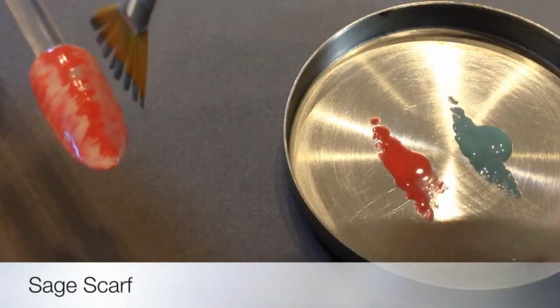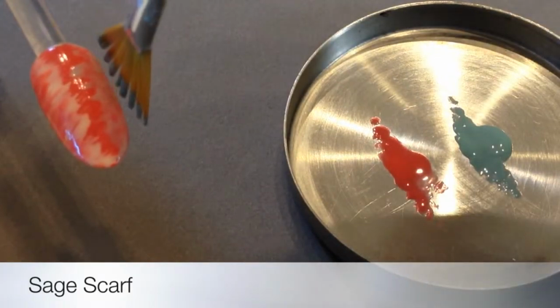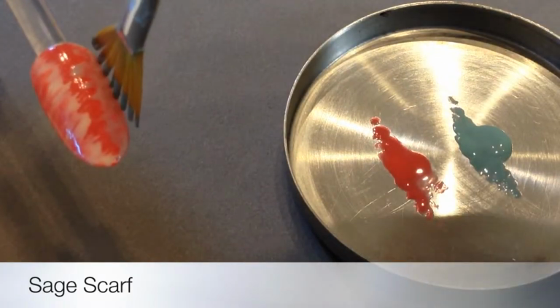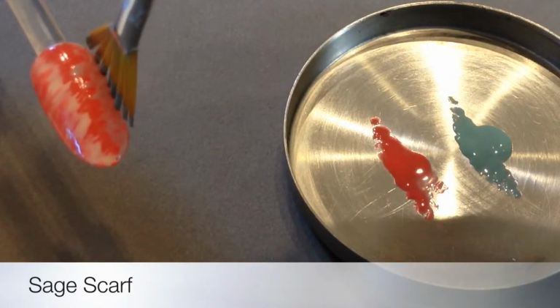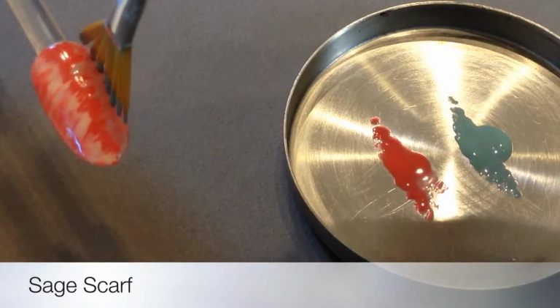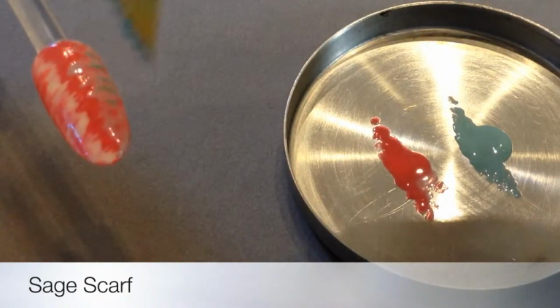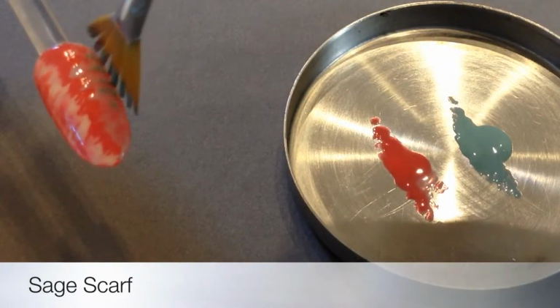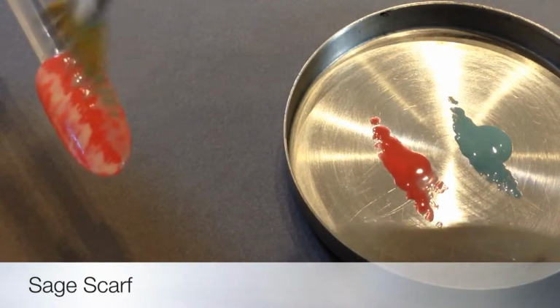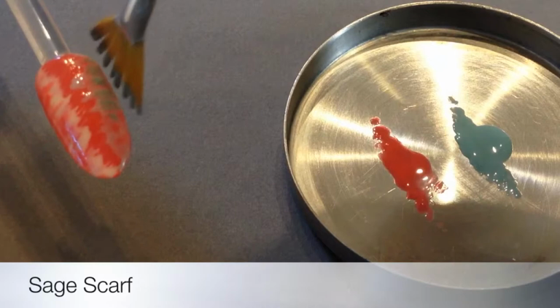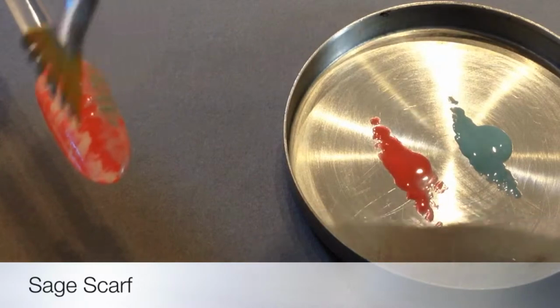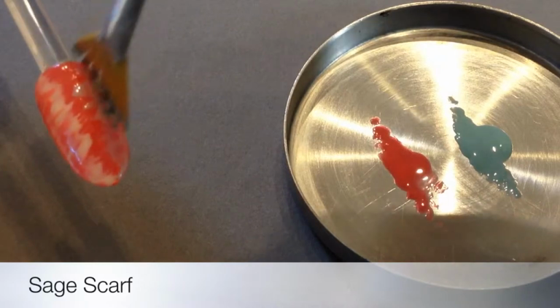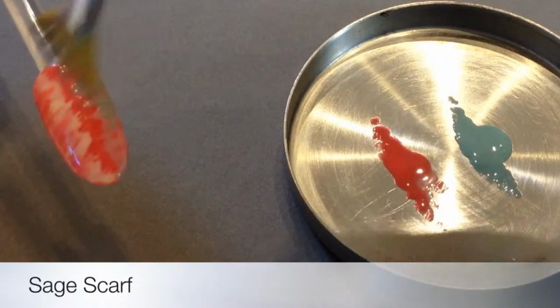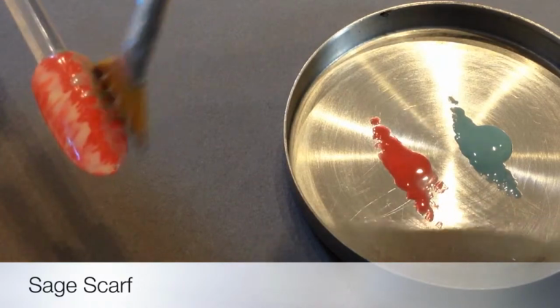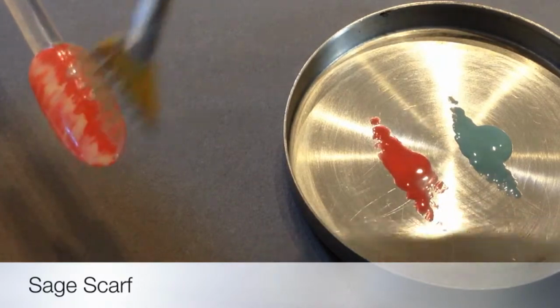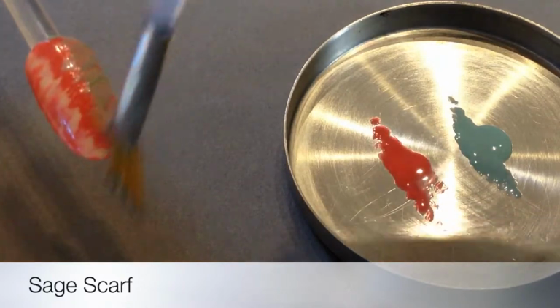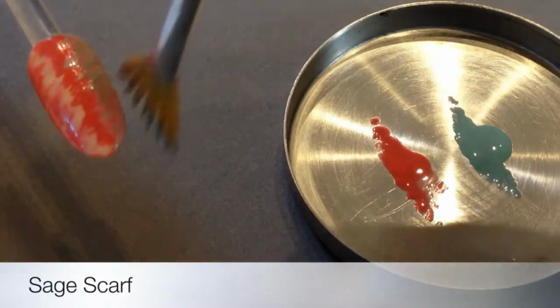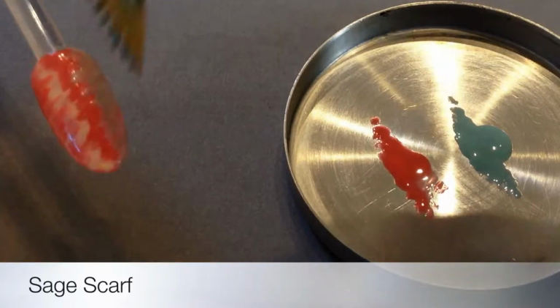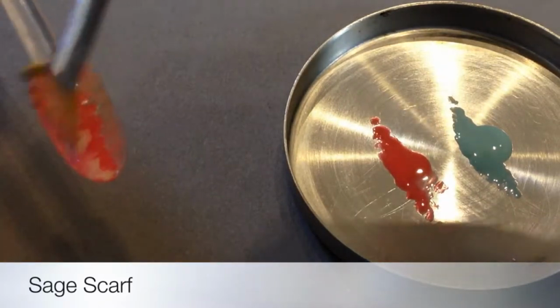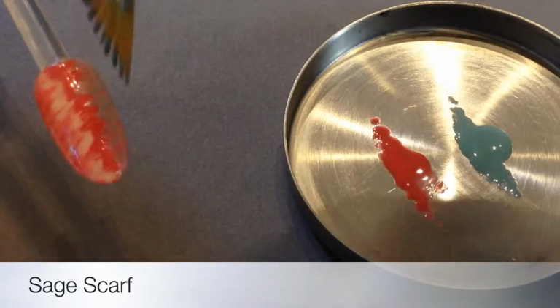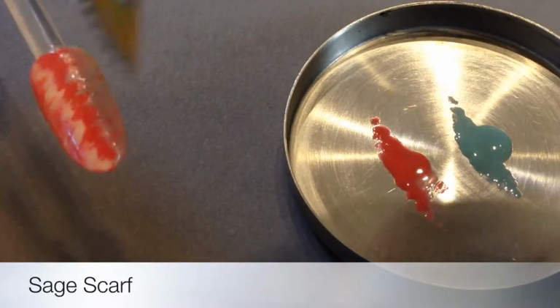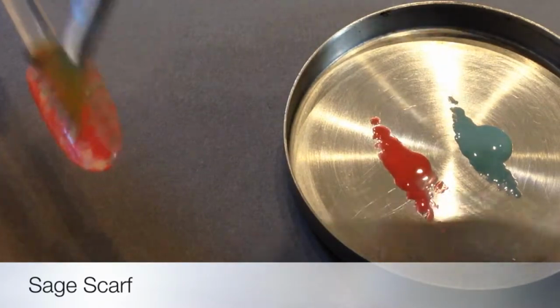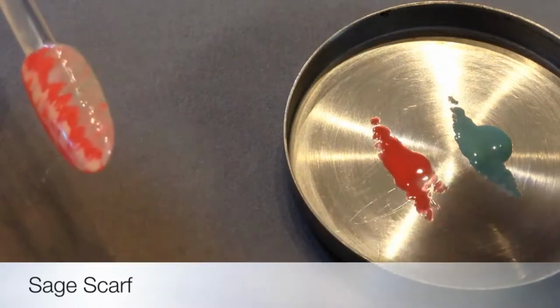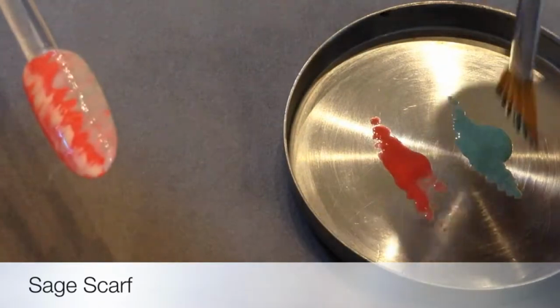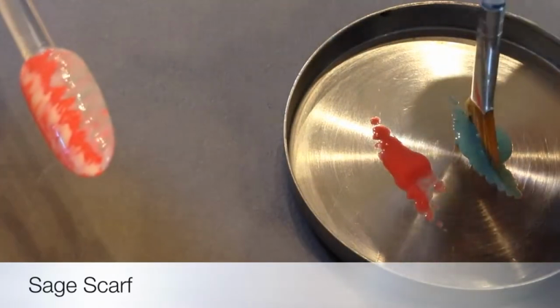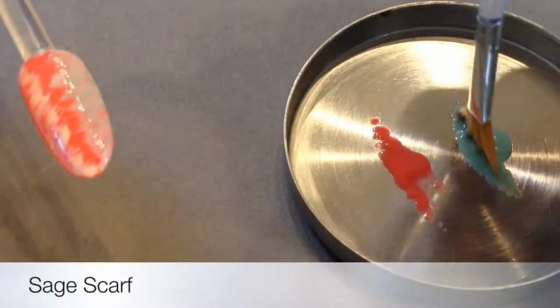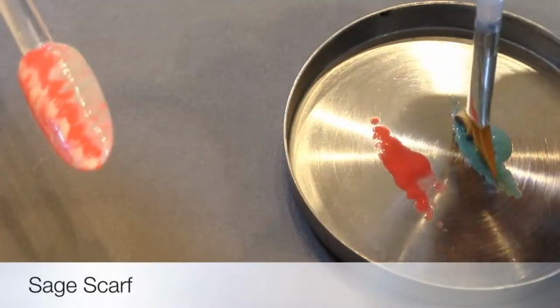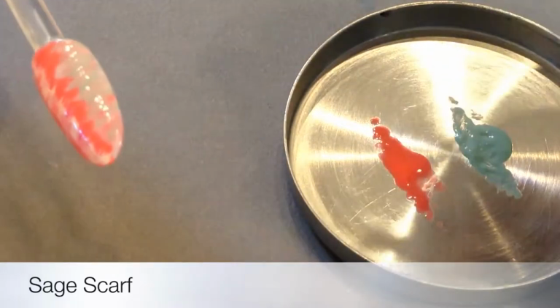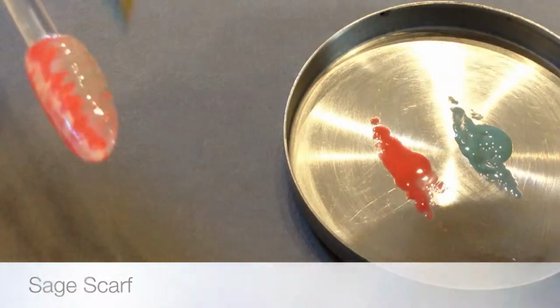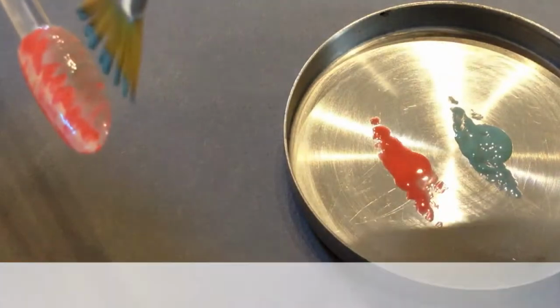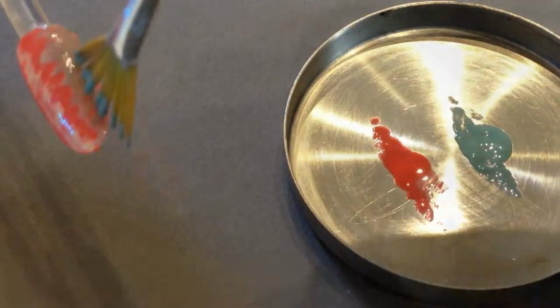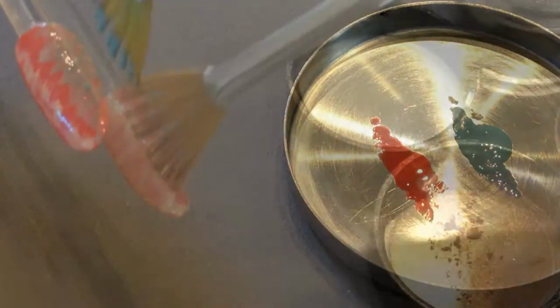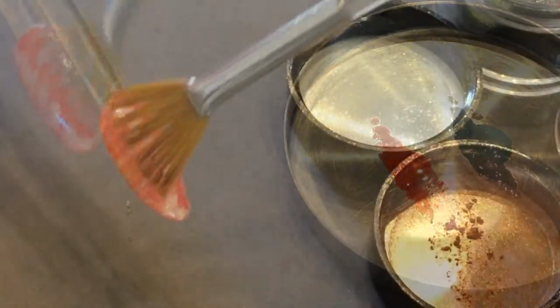This one's Sage Scarf, also in shellac, just coming up the sides here. Again, feathering towards the centre with a dry fan brush.